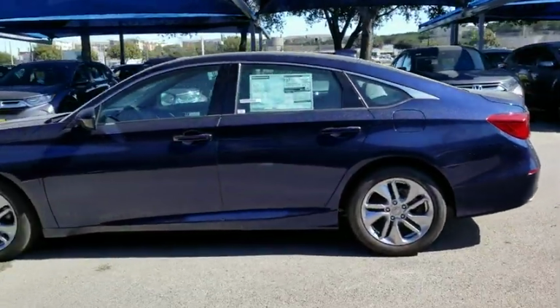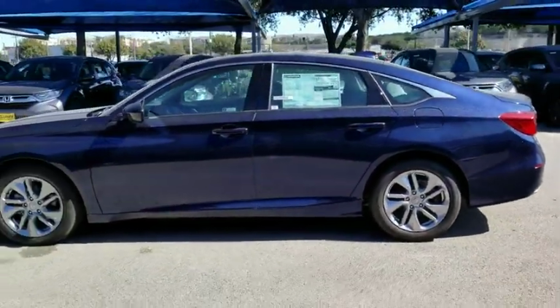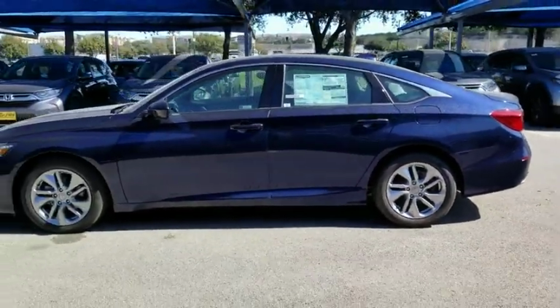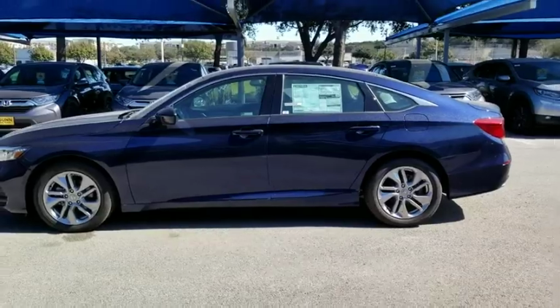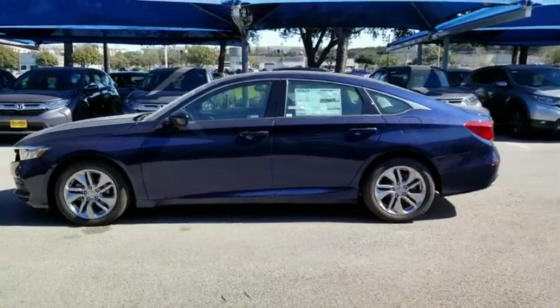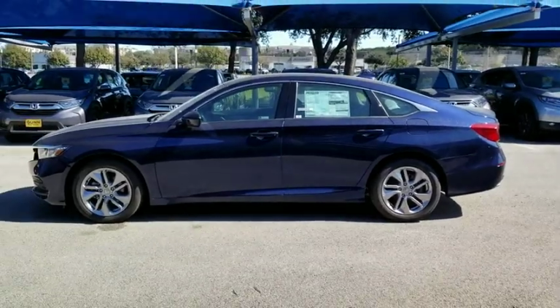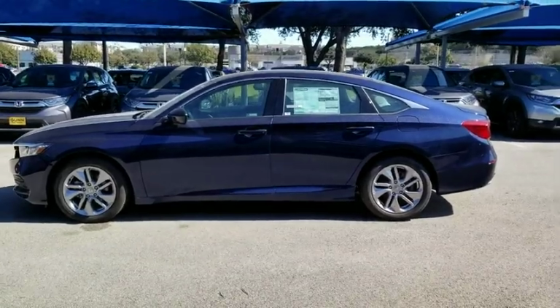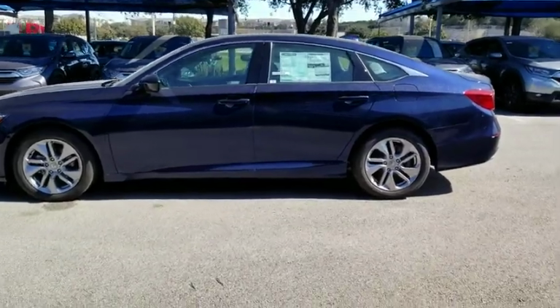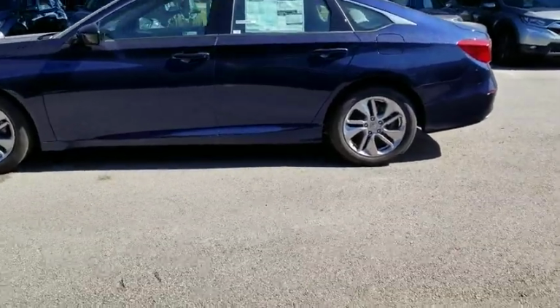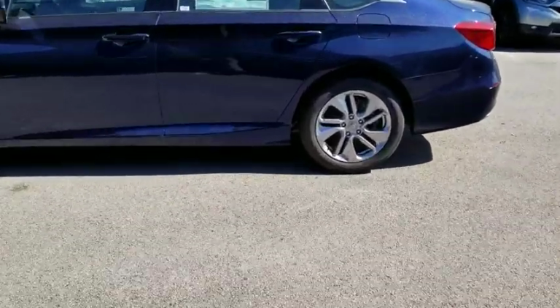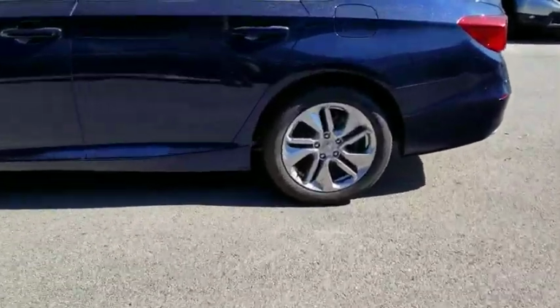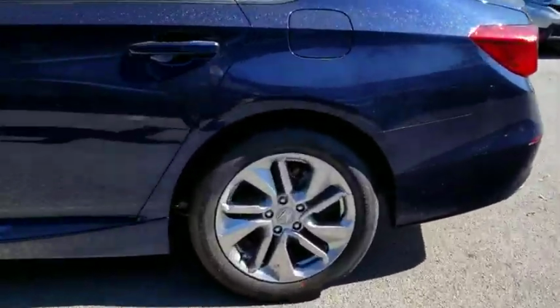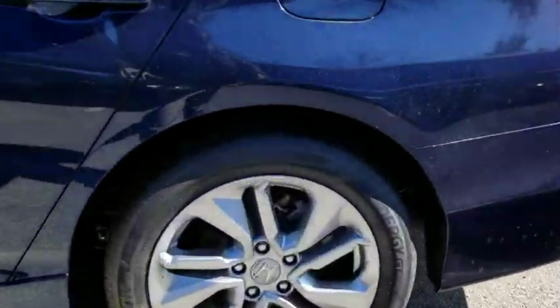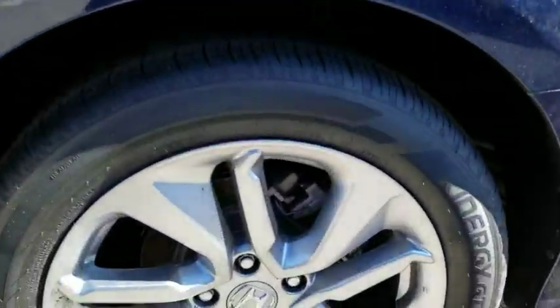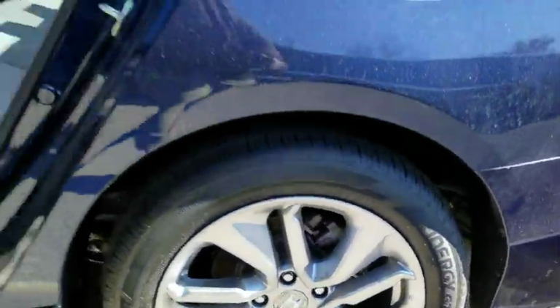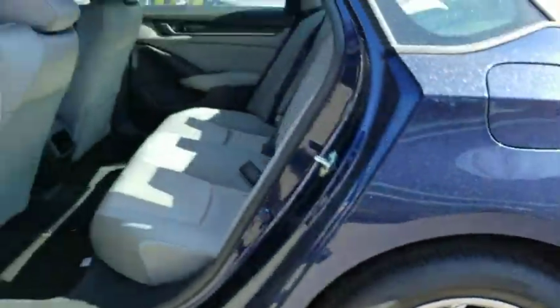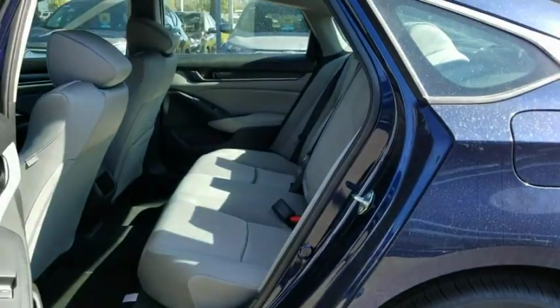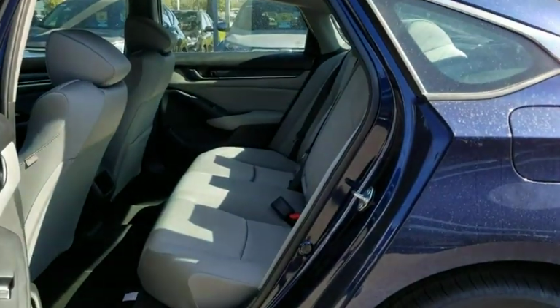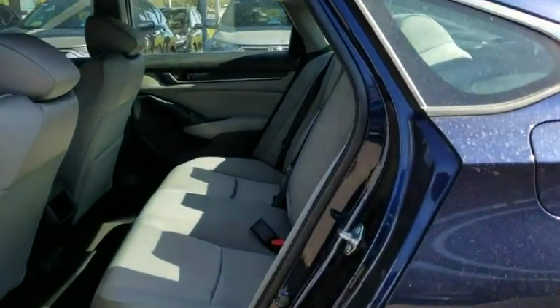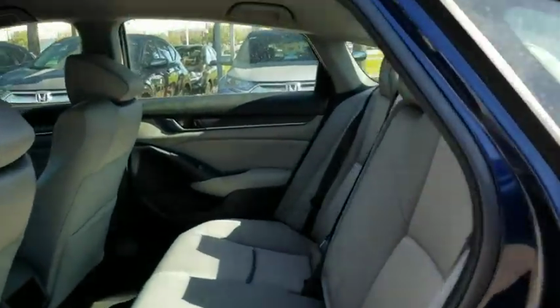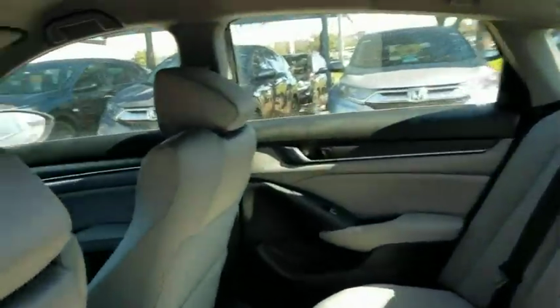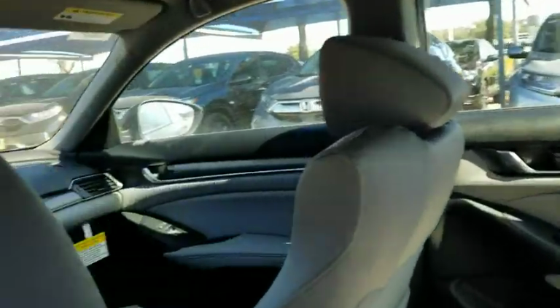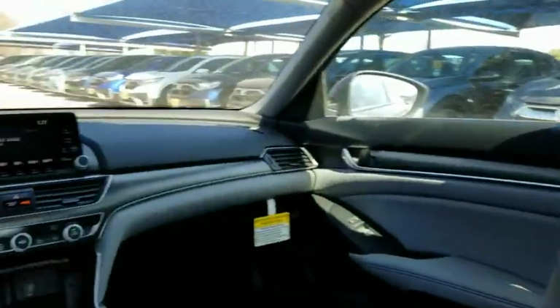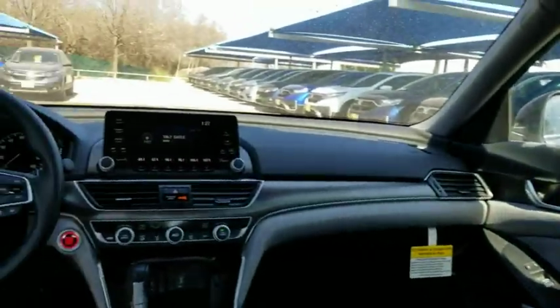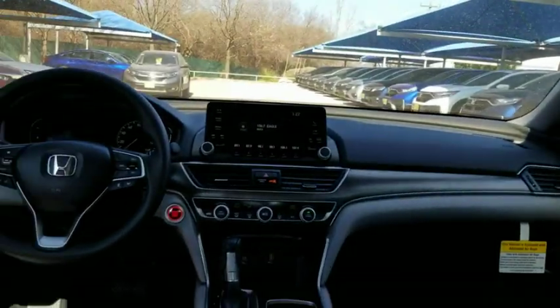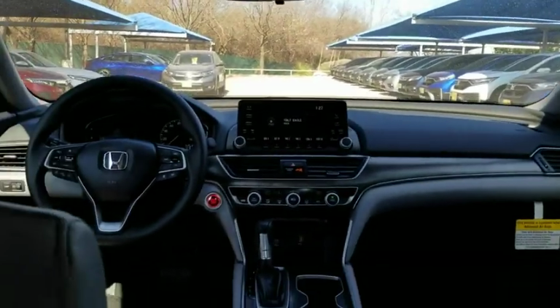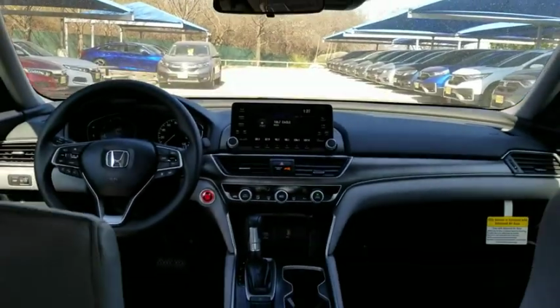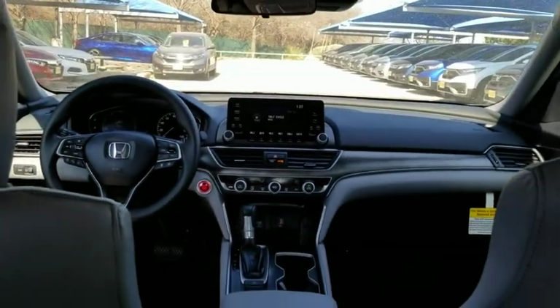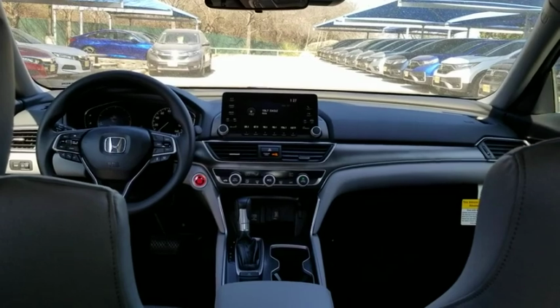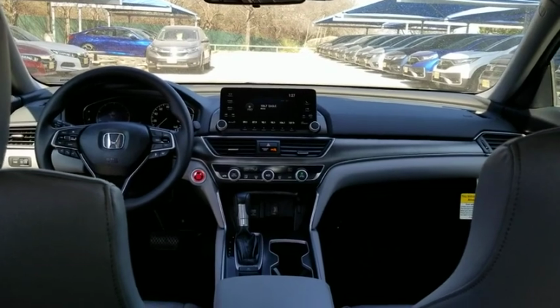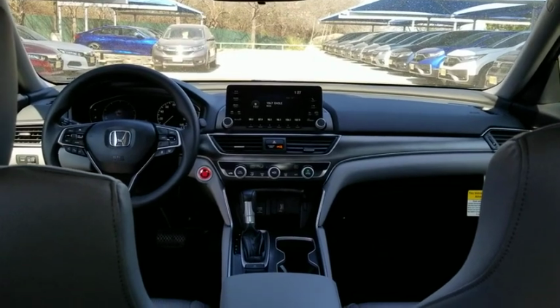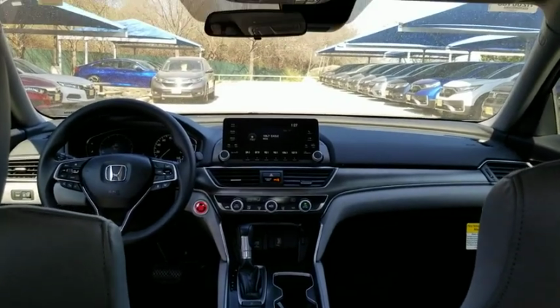Backup camera, stability control, traction control, anti-lock braking system, keyless entry, steering wheel audio controls, lane departure warning, Bluetooth, front wheel drive, adjustable steering wheel, power steering.